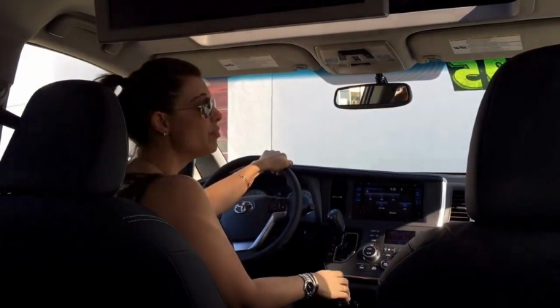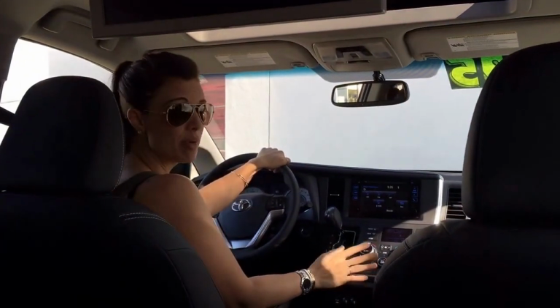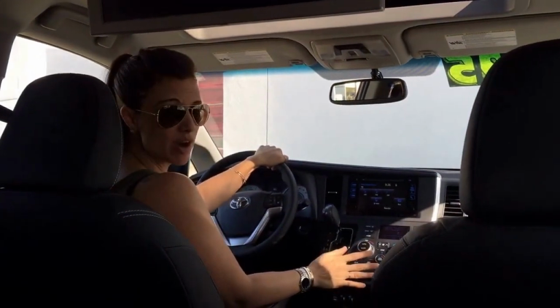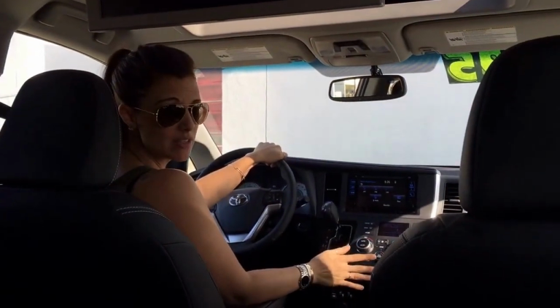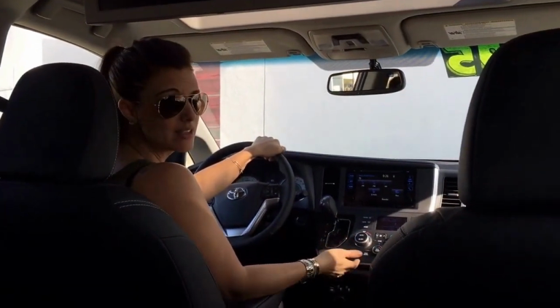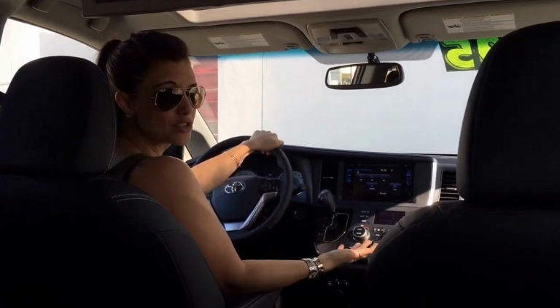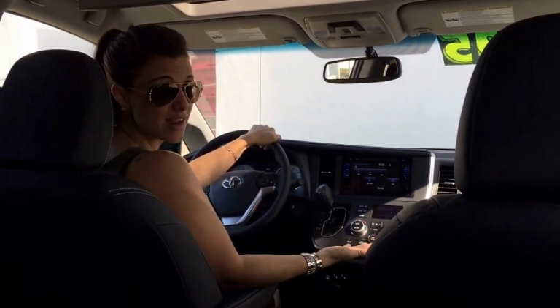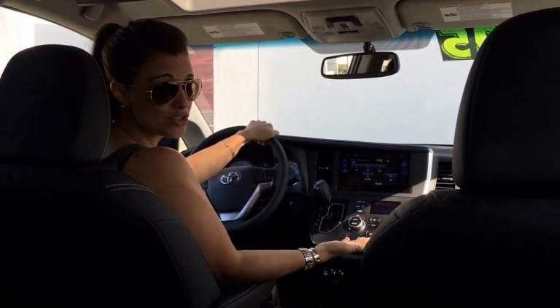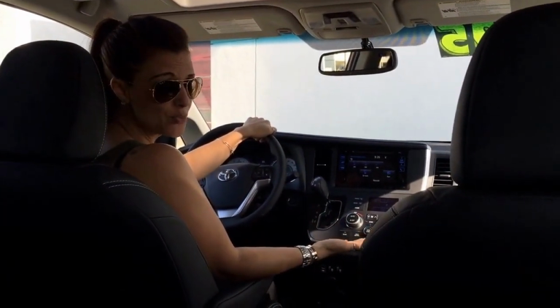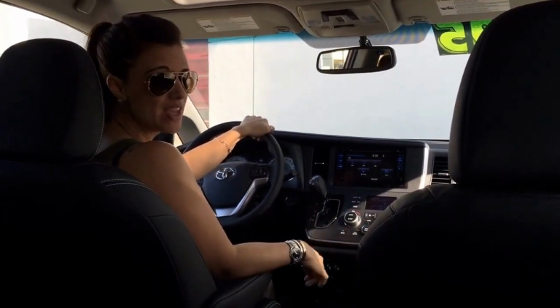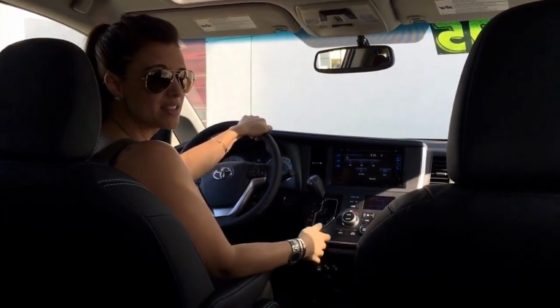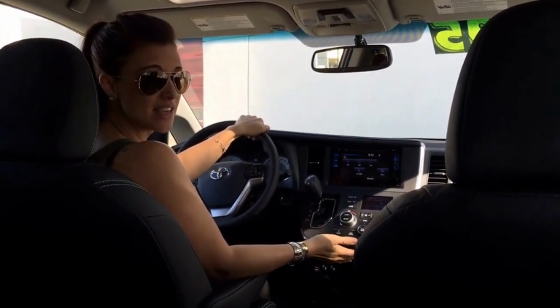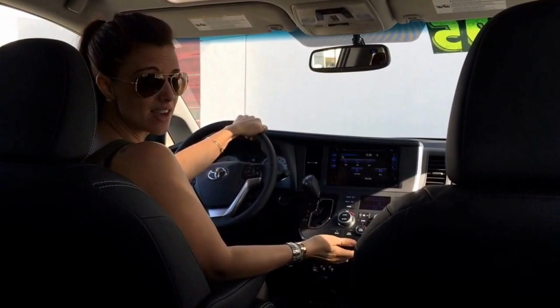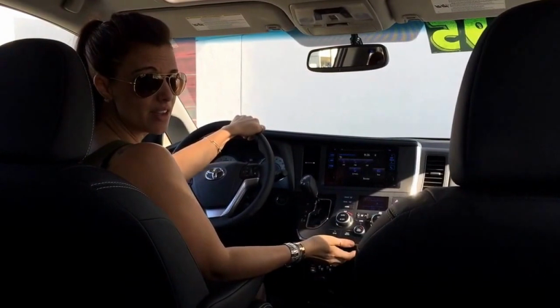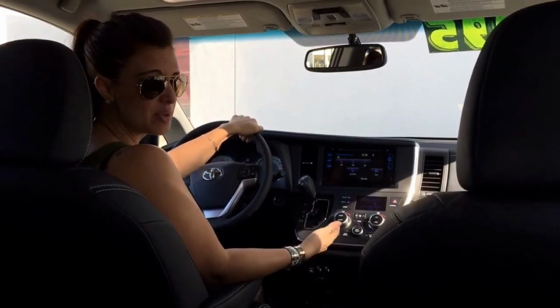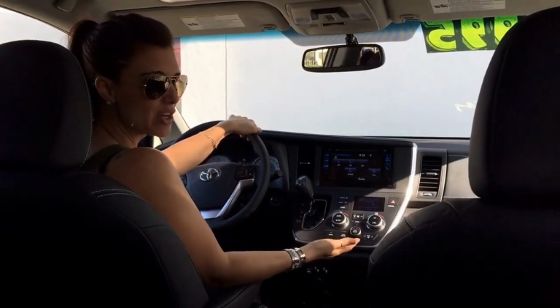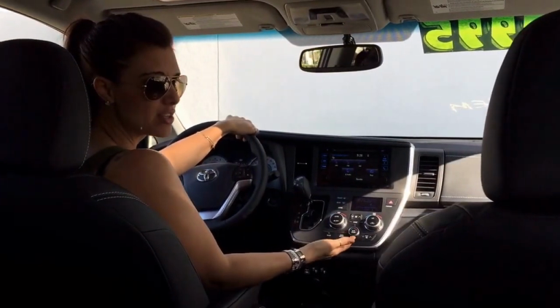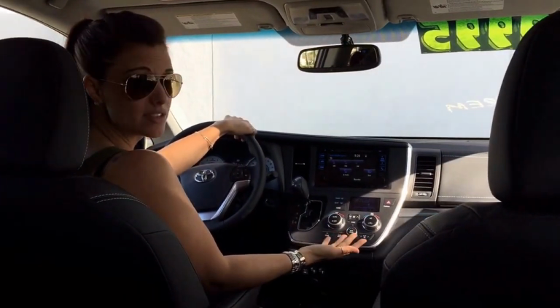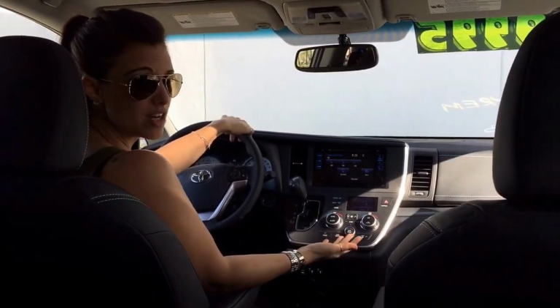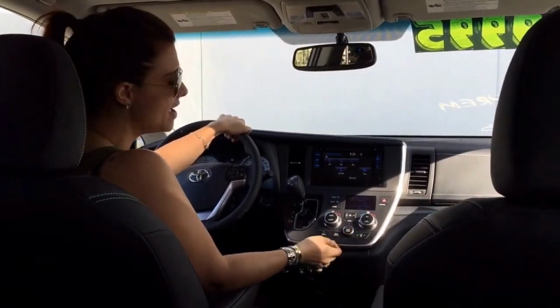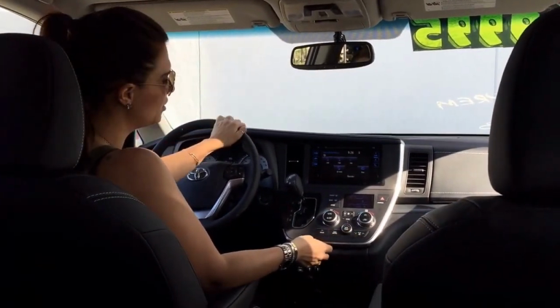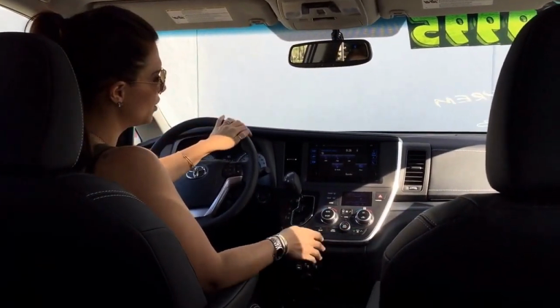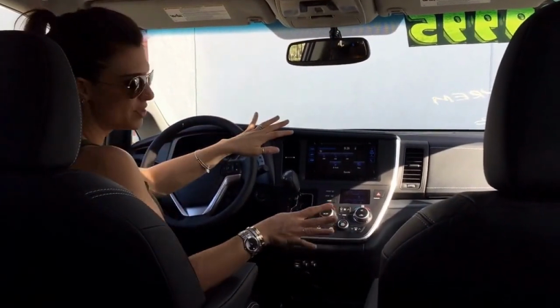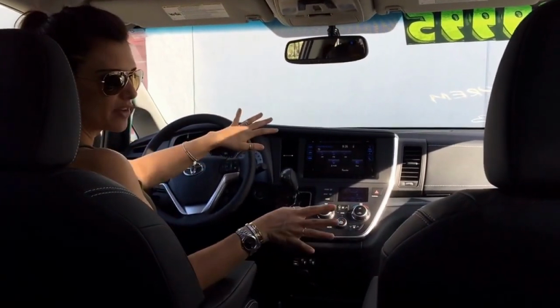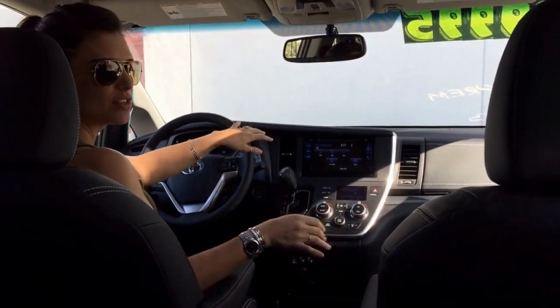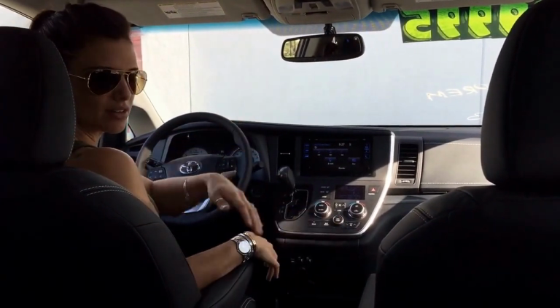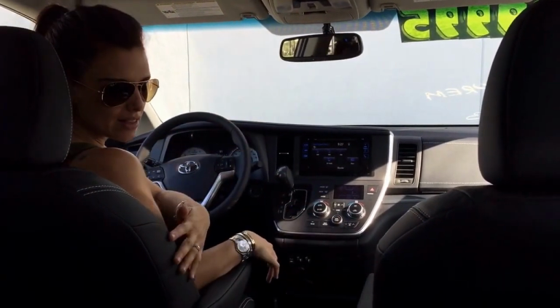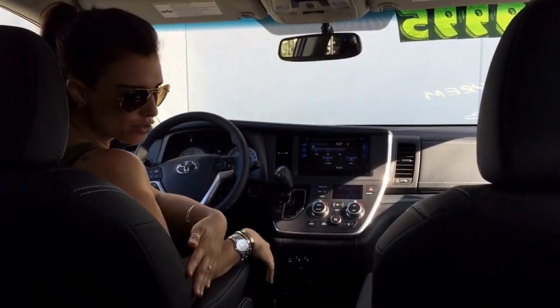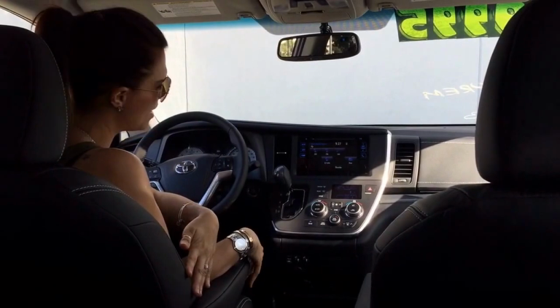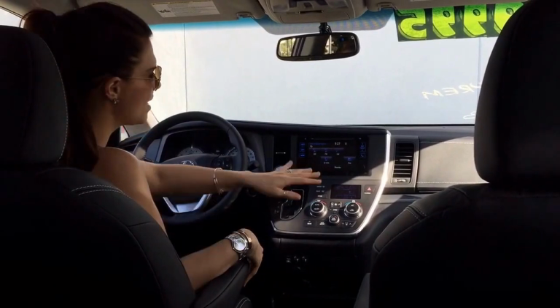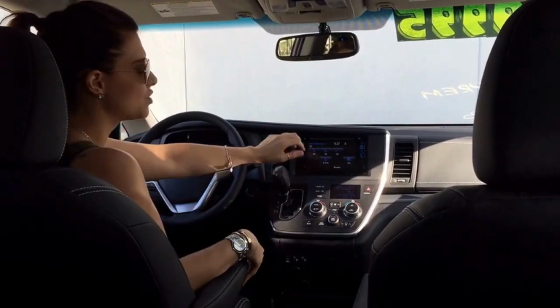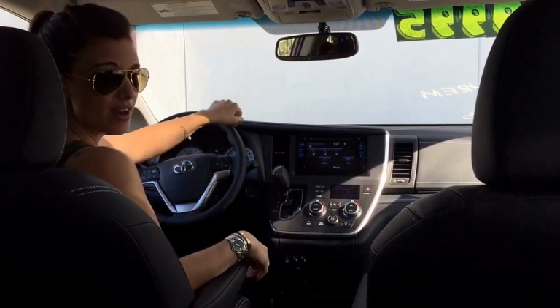But the best part is that it's actually stylish, too. It has a sedan-styled inspiration on the exterior, and you'll find cool stuff on the interior like leather trim and touchscreen audio.